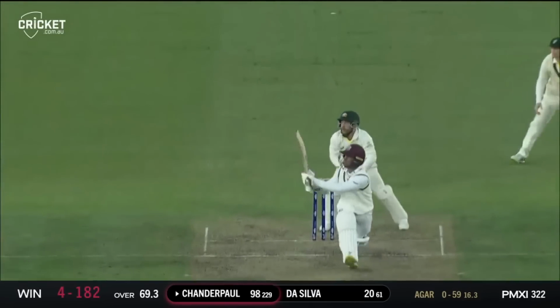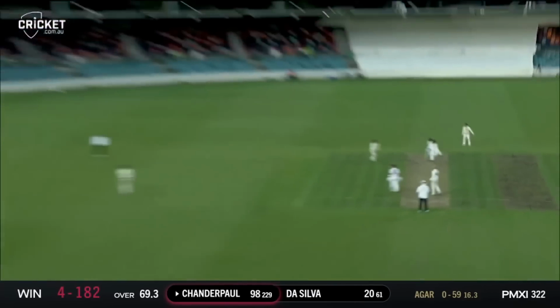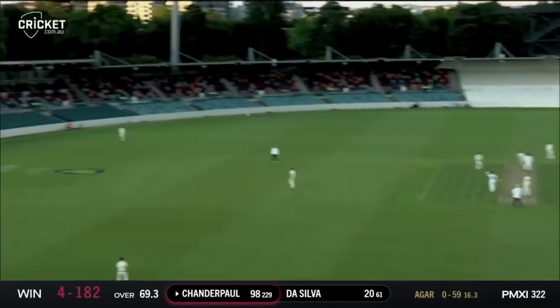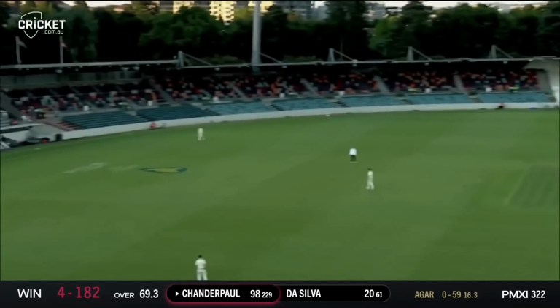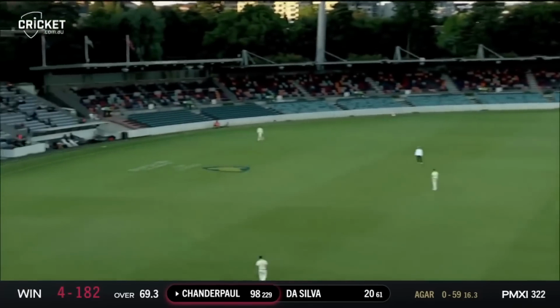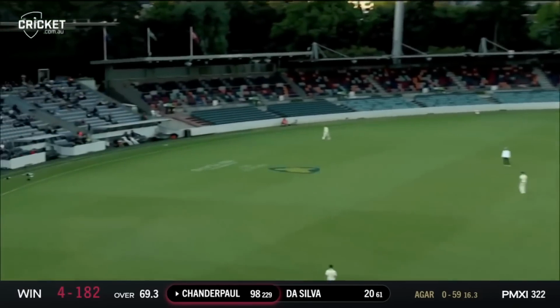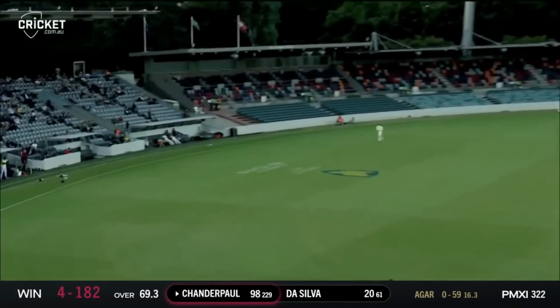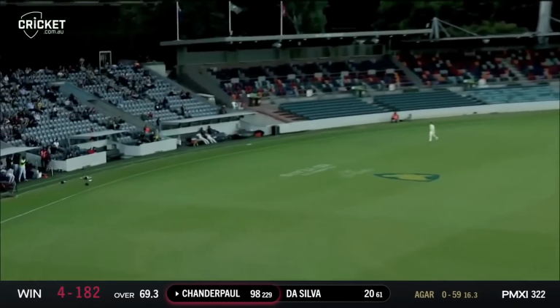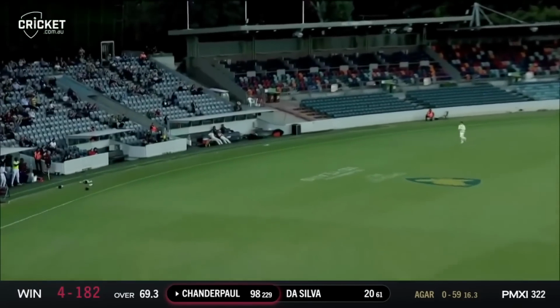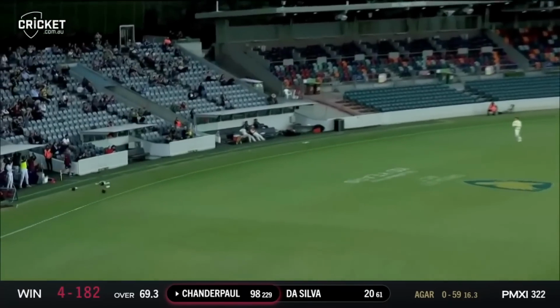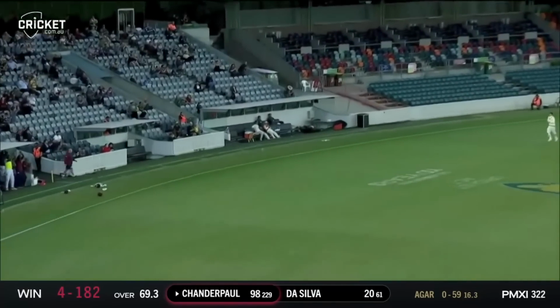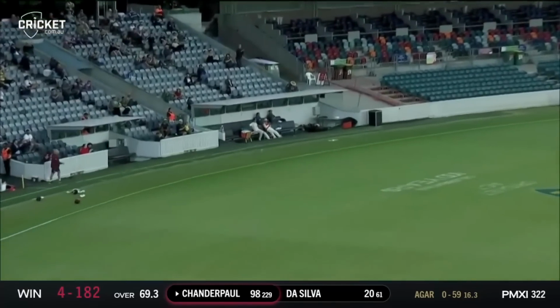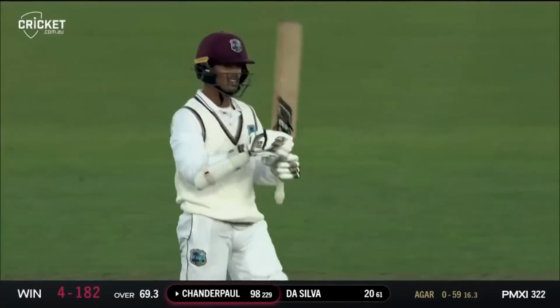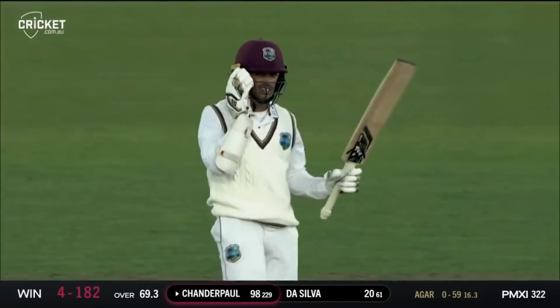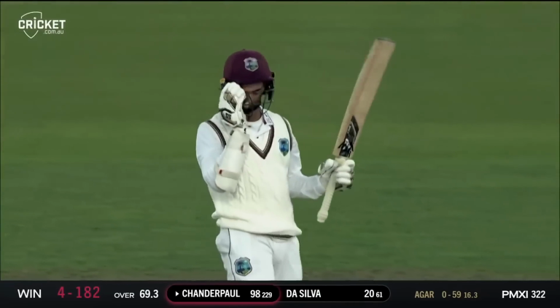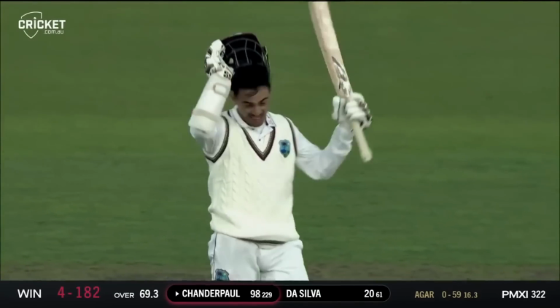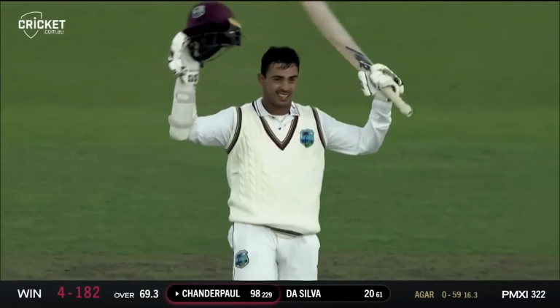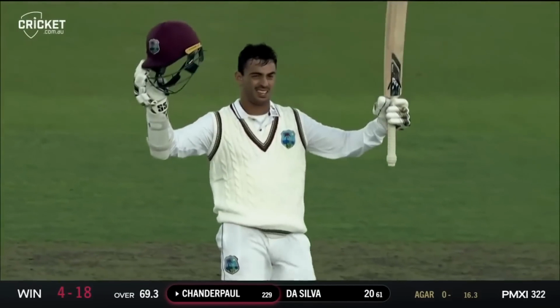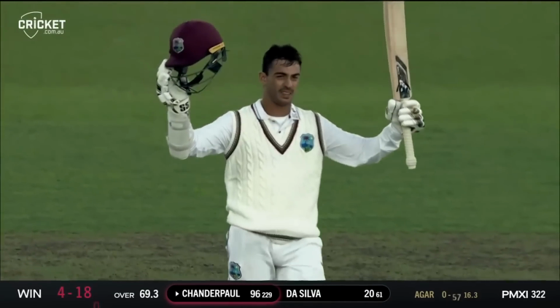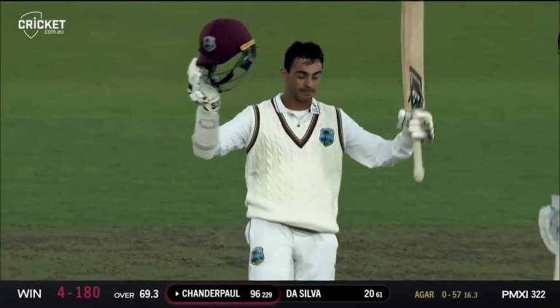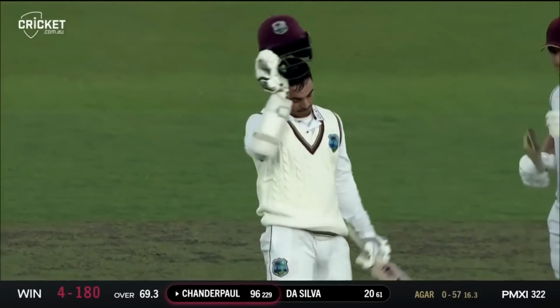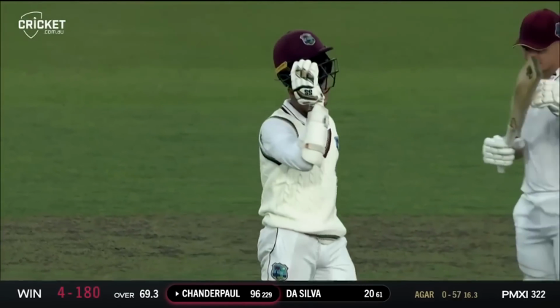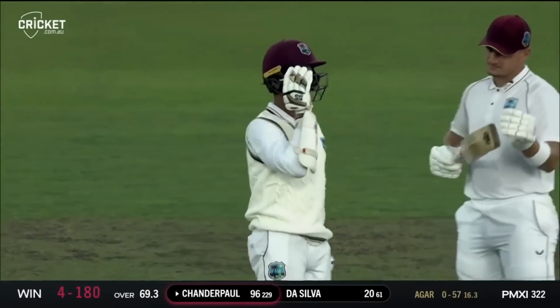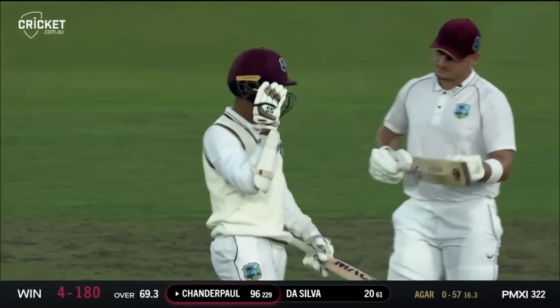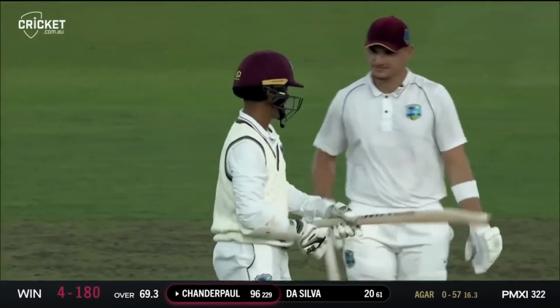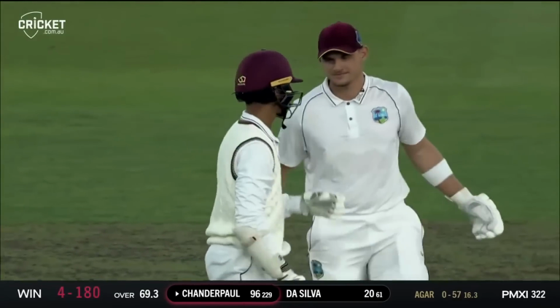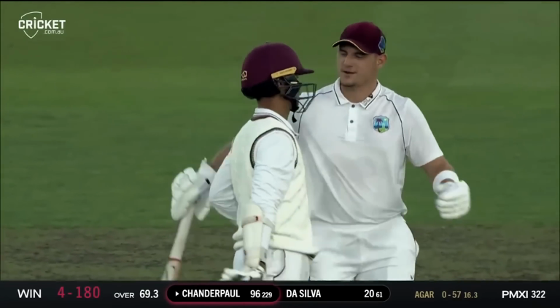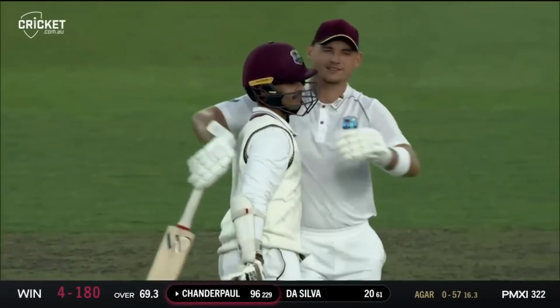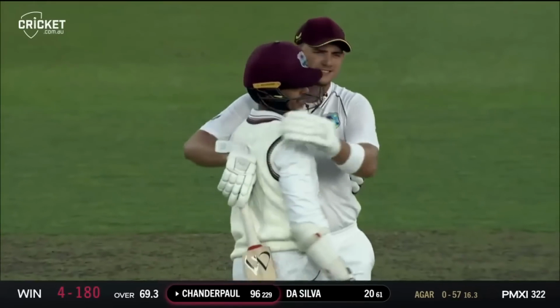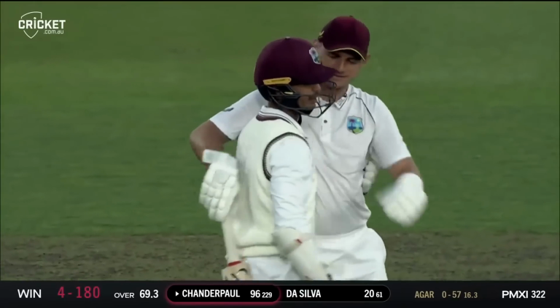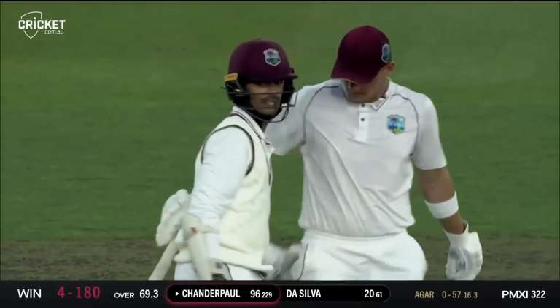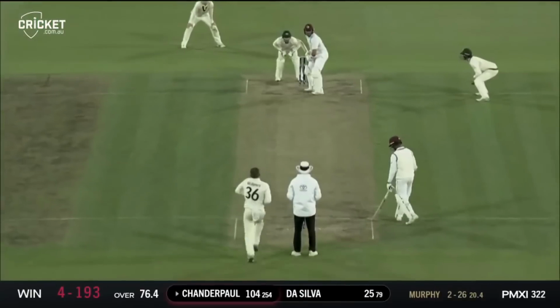He did toss it up again — he goes for it again and he's nailed it — that'll be his hundred! His 66th first-class hundred for Chandra Paul. It's been a fine innings, mixed with good concentration.